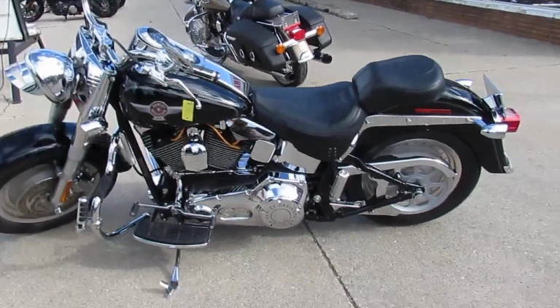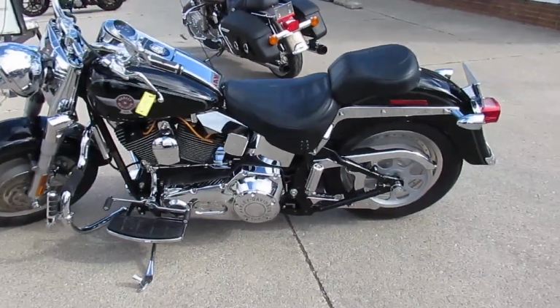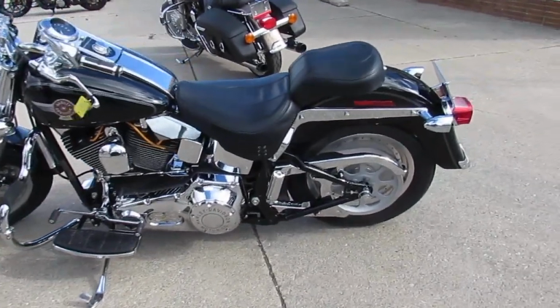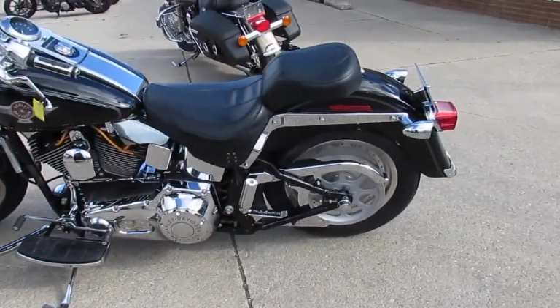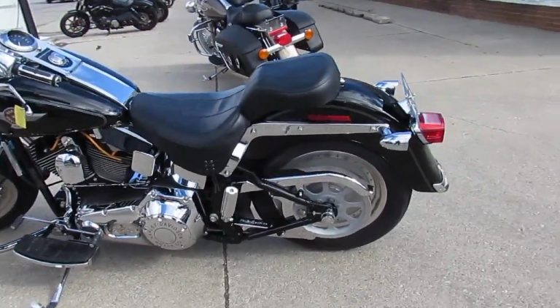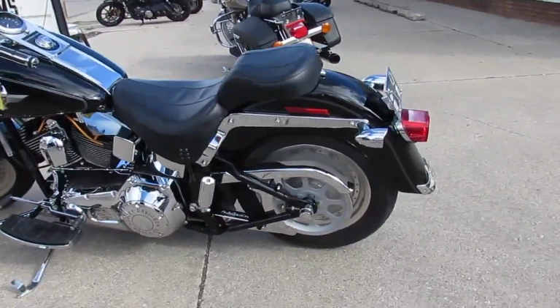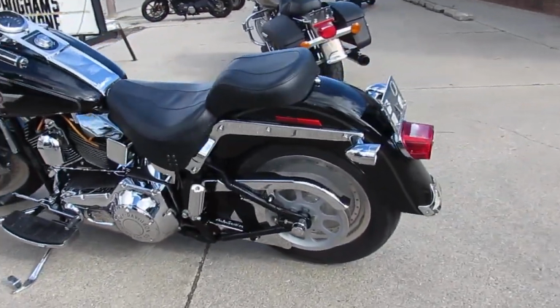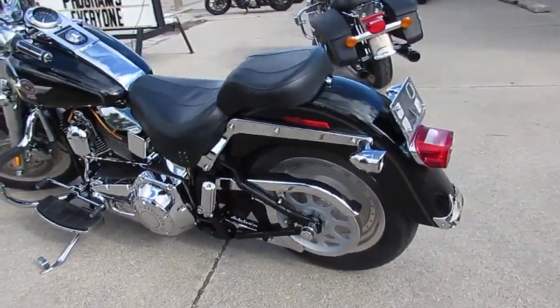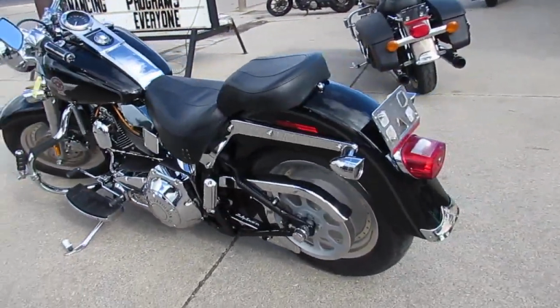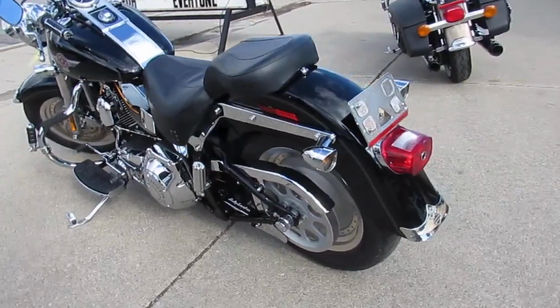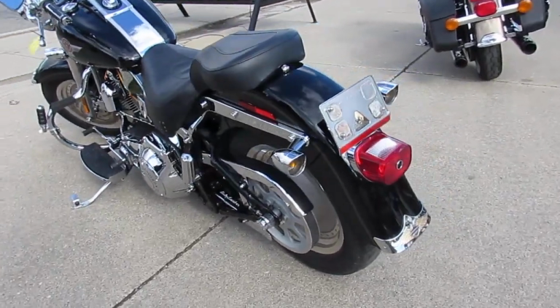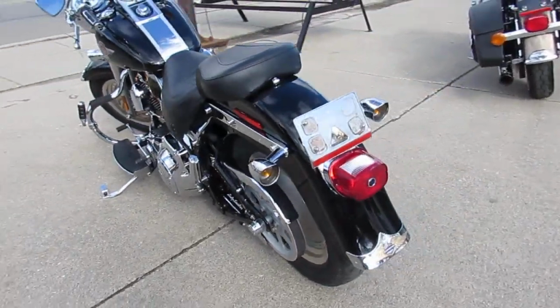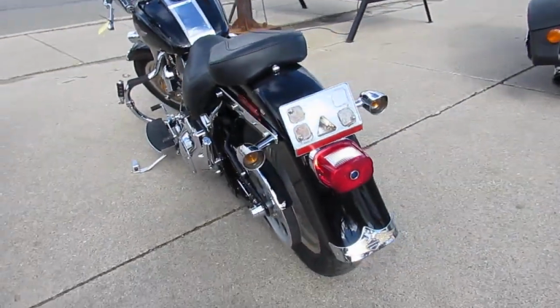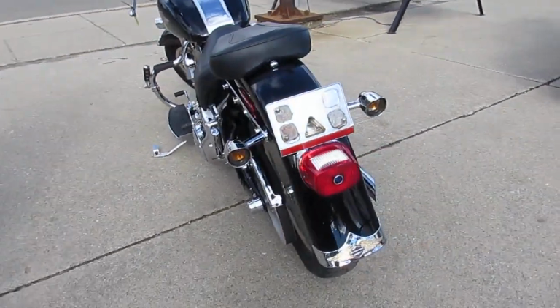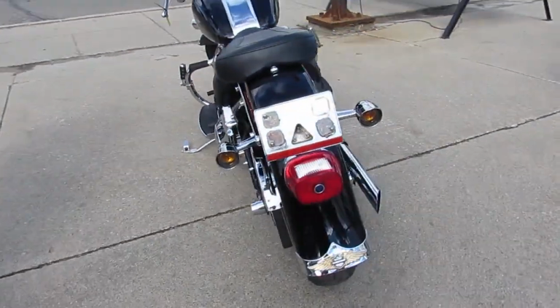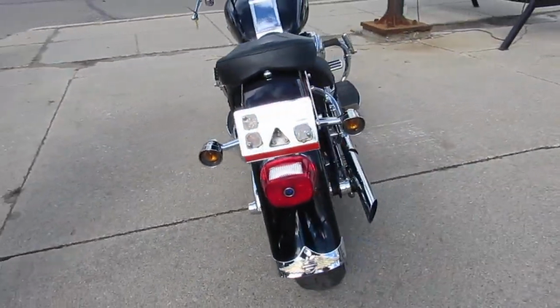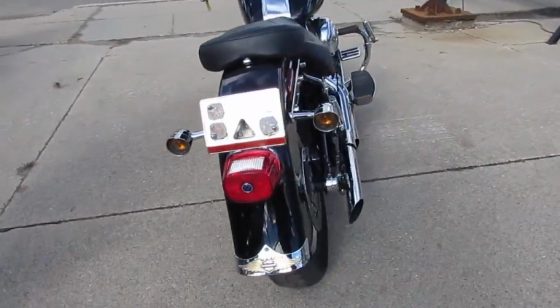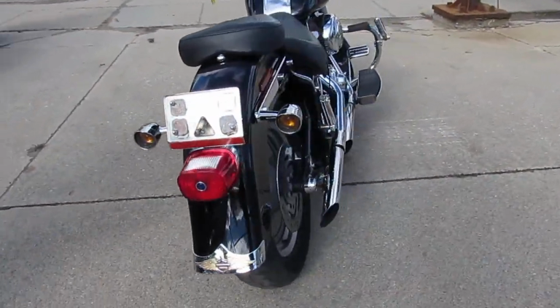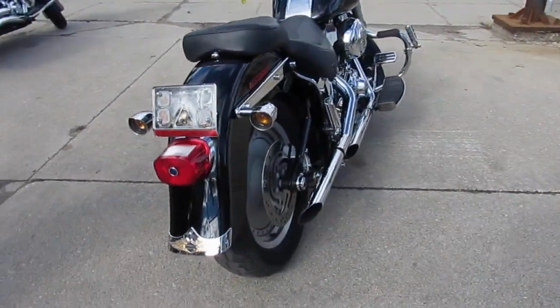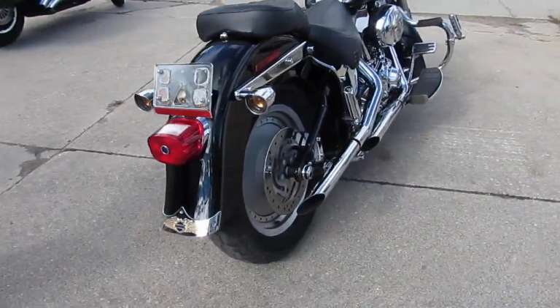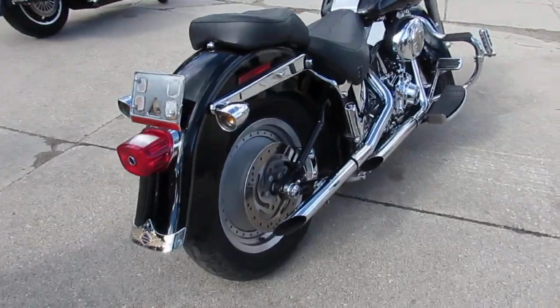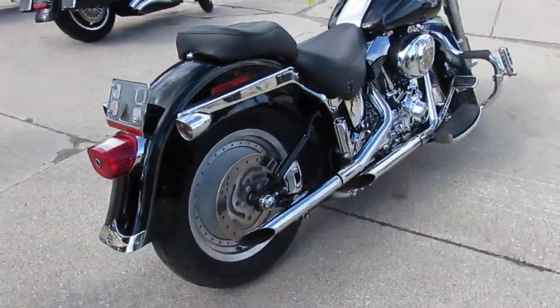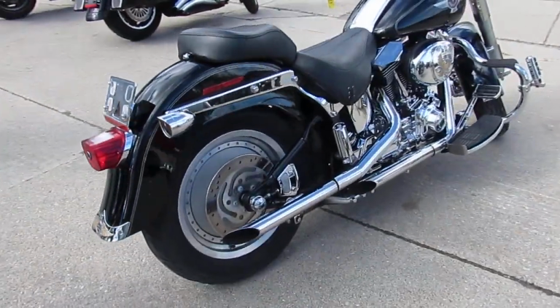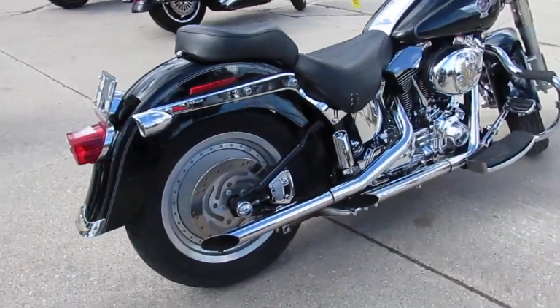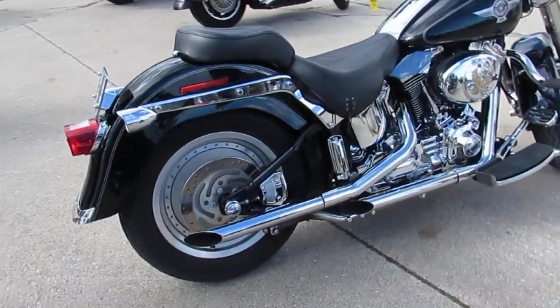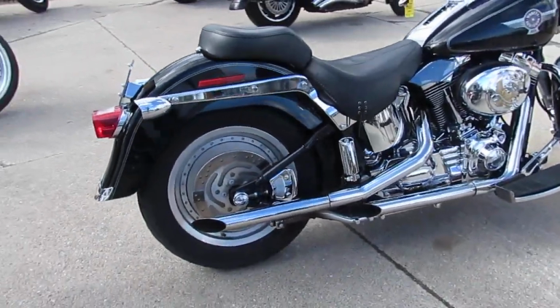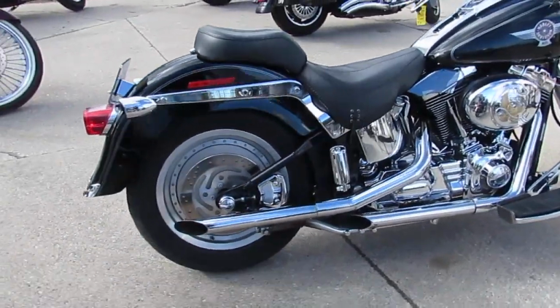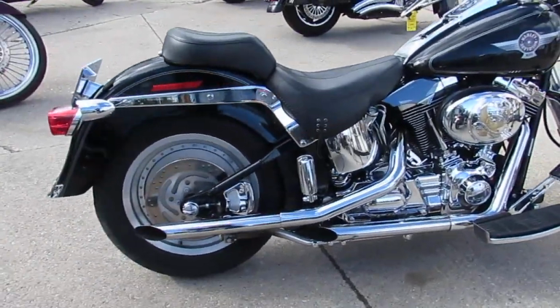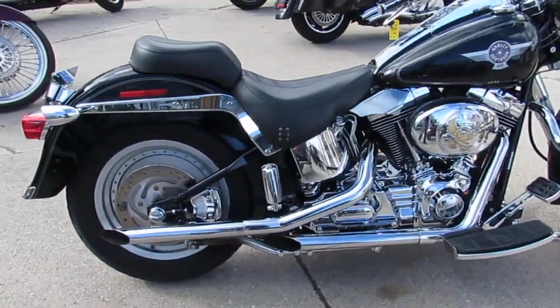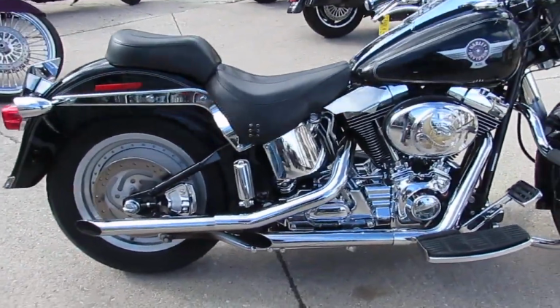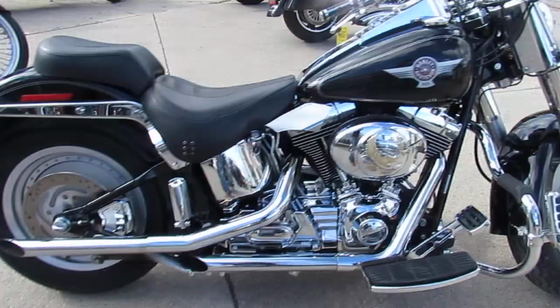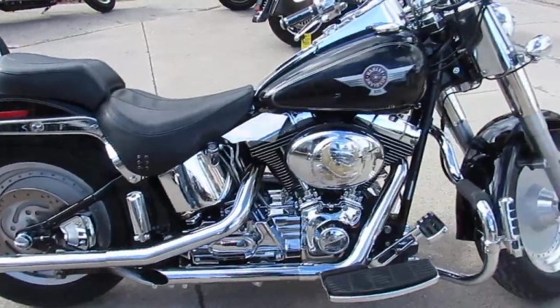Hey guys, it's ApprovalPowersports.com here. We just got another truckload of Harley-Davidsons. We've got over 300 people maybe. We've got used Harley-Davidsons in the showroom. We've got guaranteed financing. We've got leasing programs.